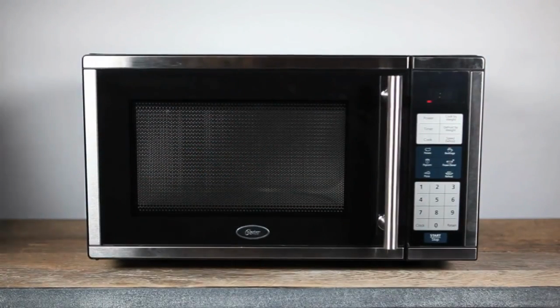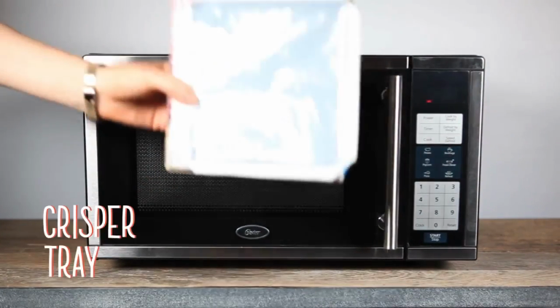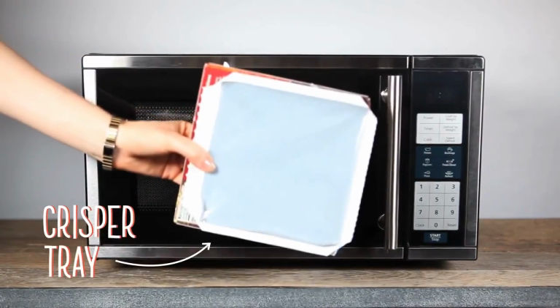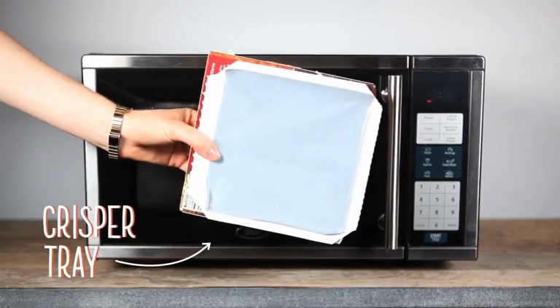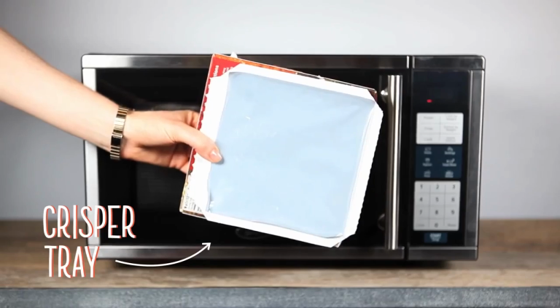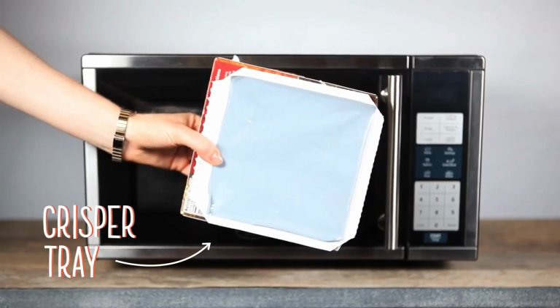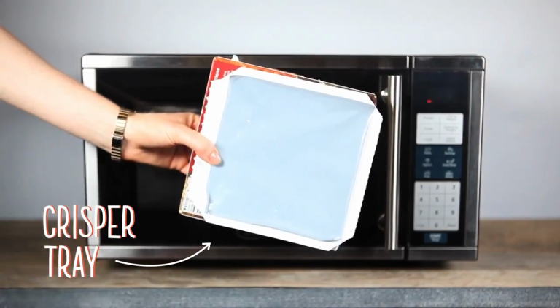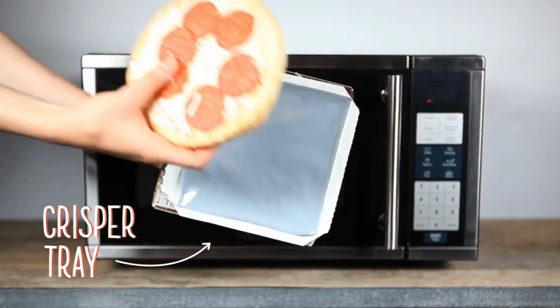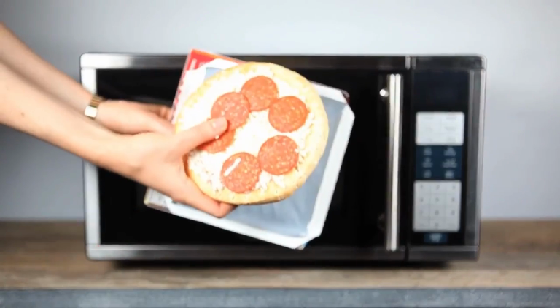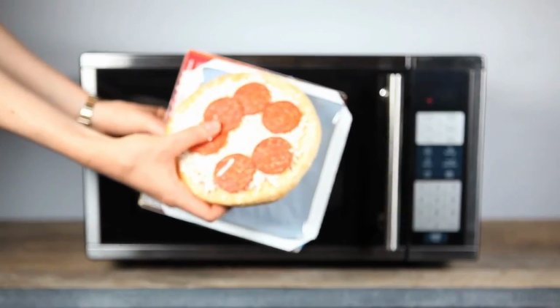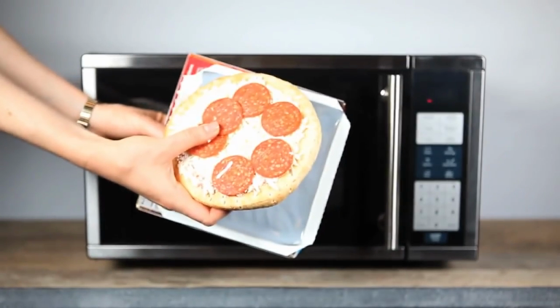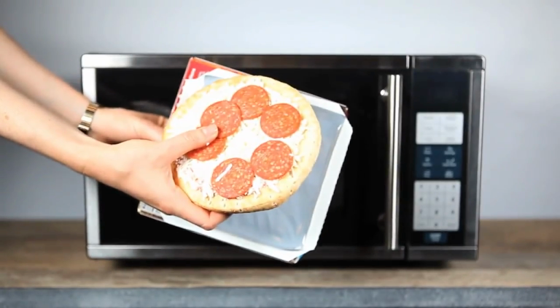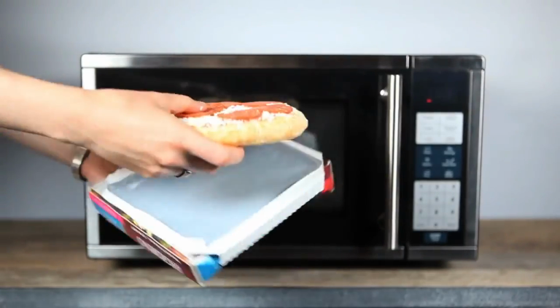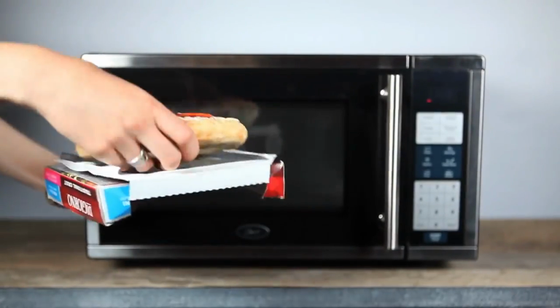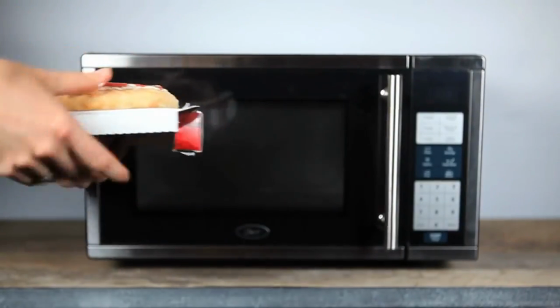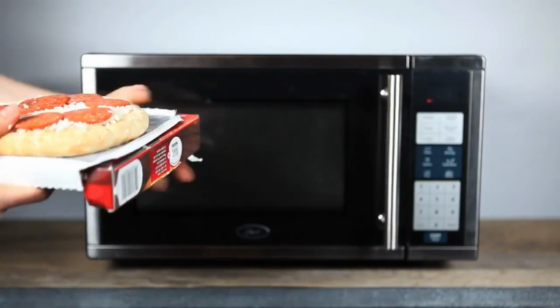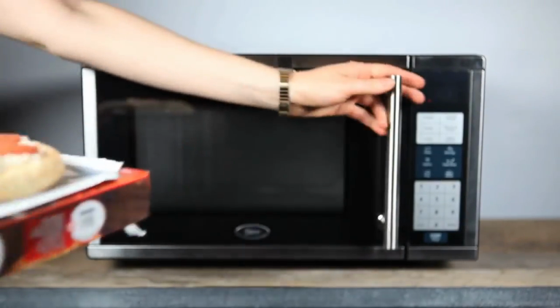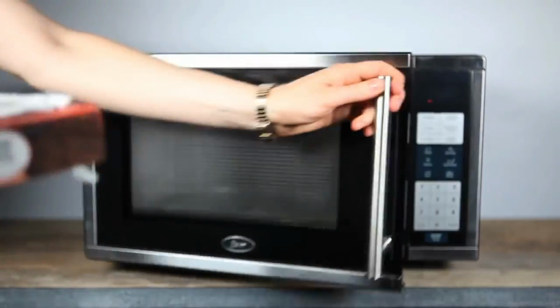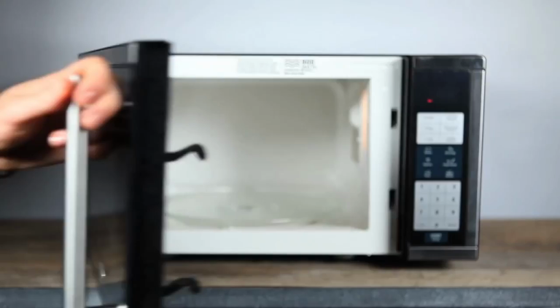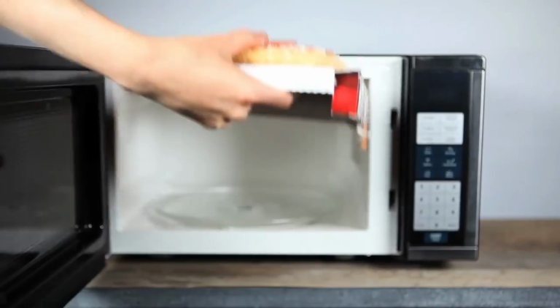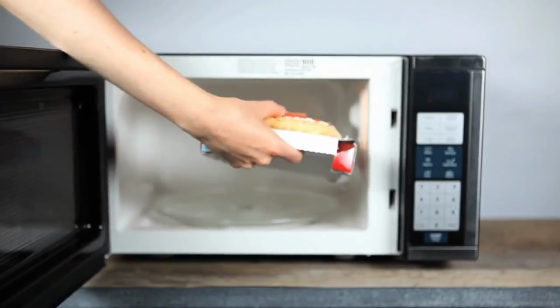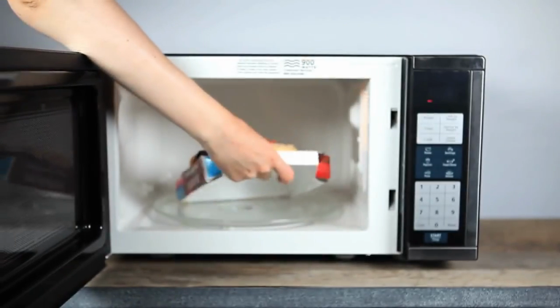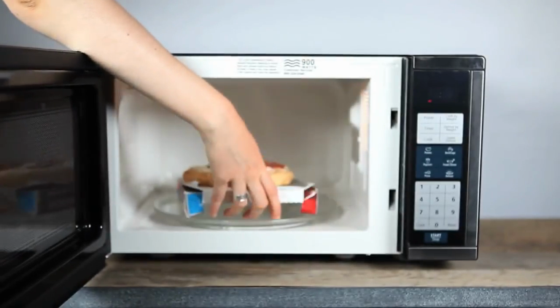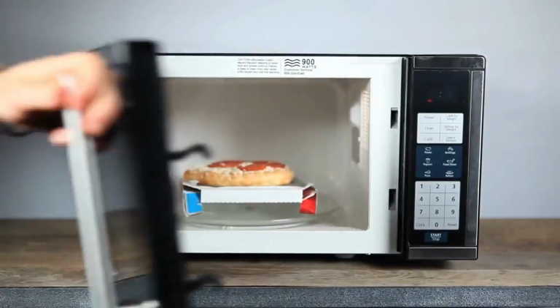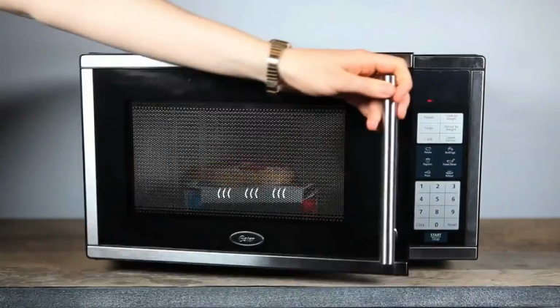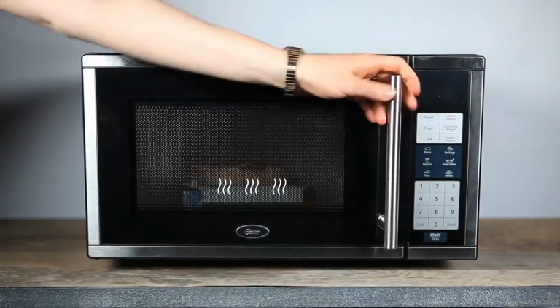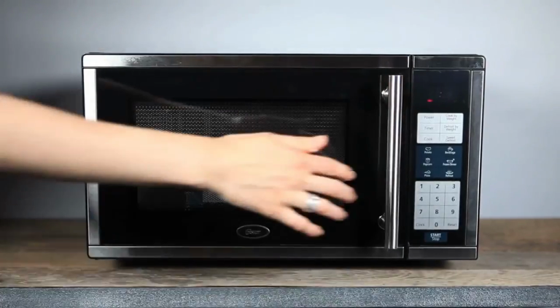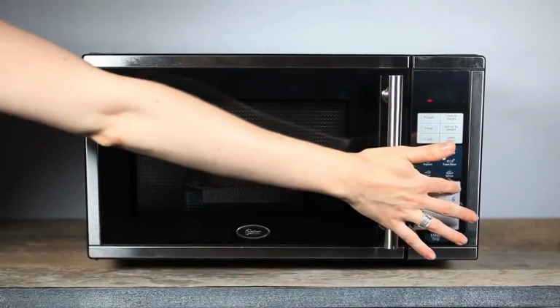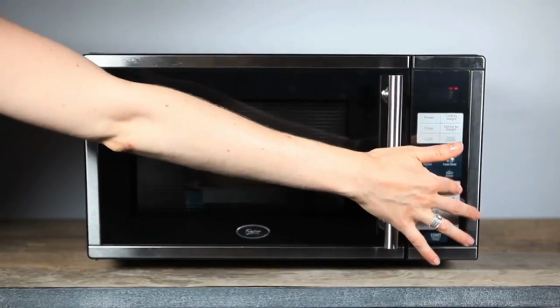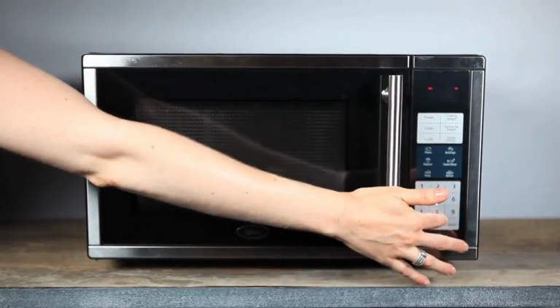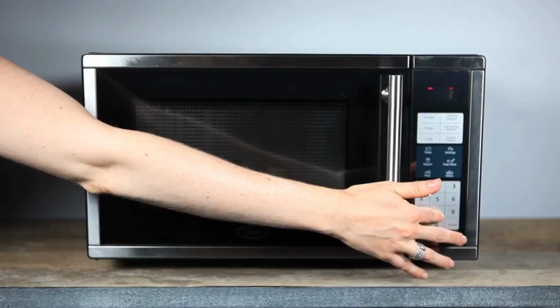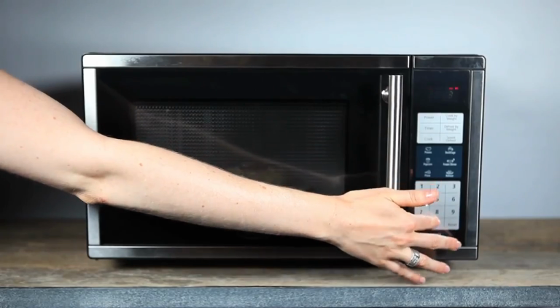There are also crisper trays and cooking sleeves in microwavable foods, like frozen pizzas, that contain an aluminum metal coating. These metallic coatings get incredibly hot, so they can brown food without sparking.